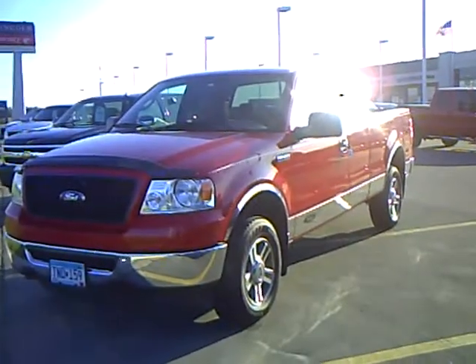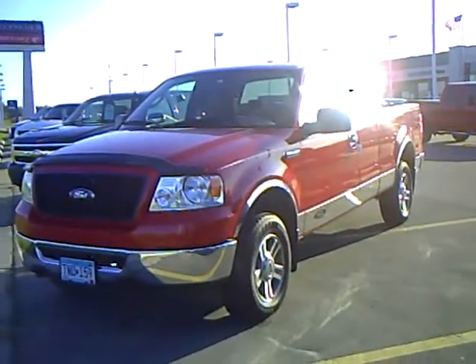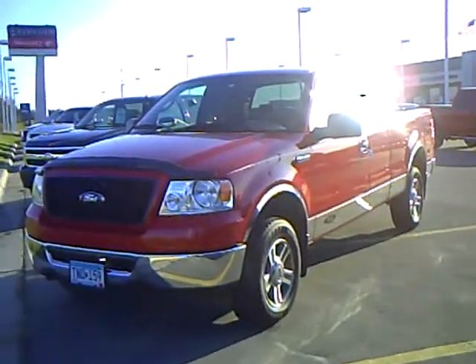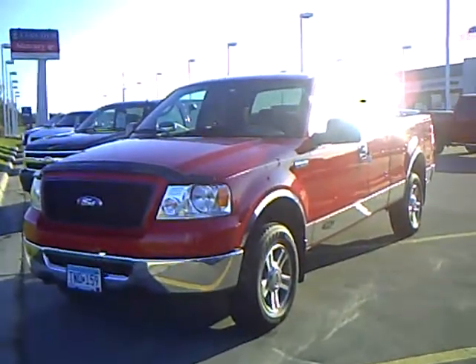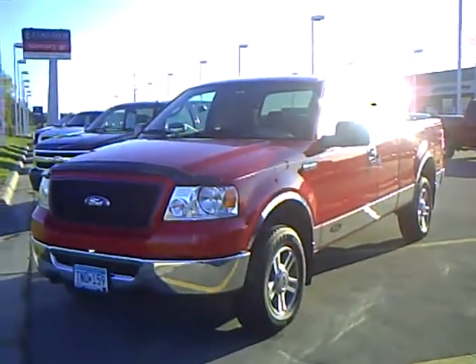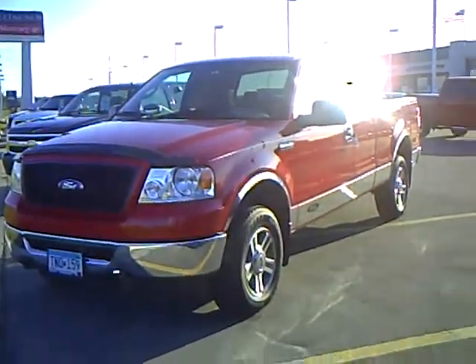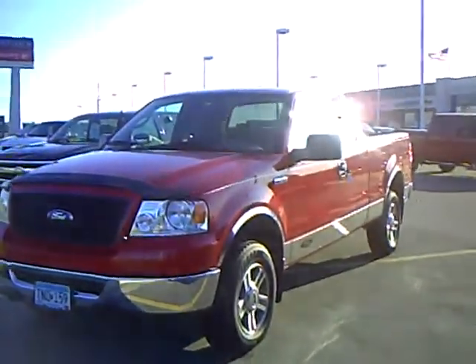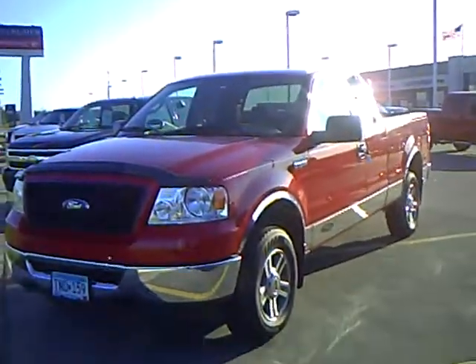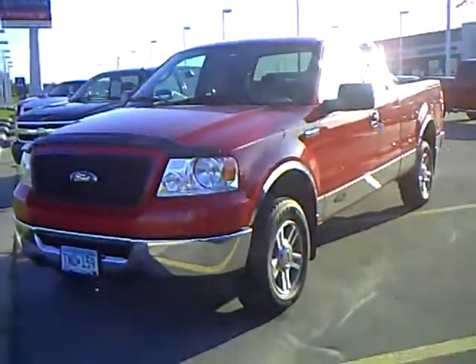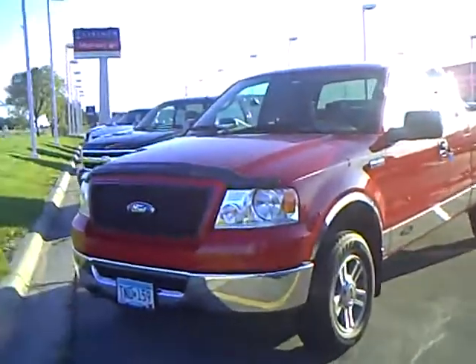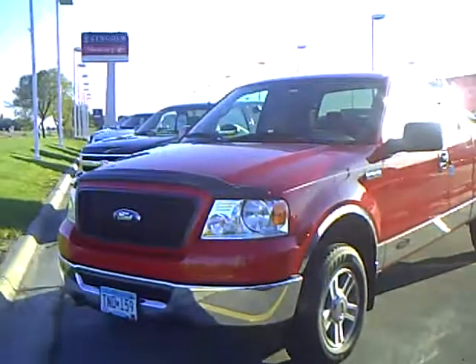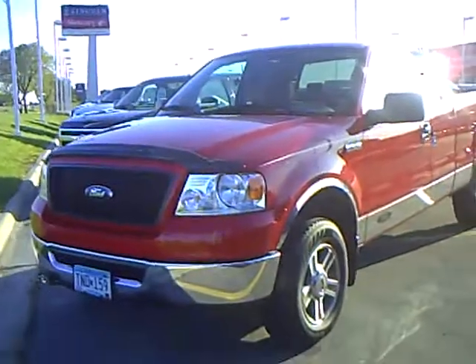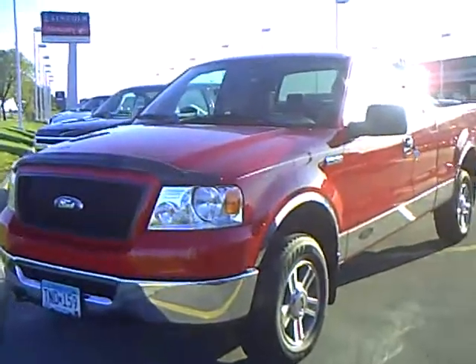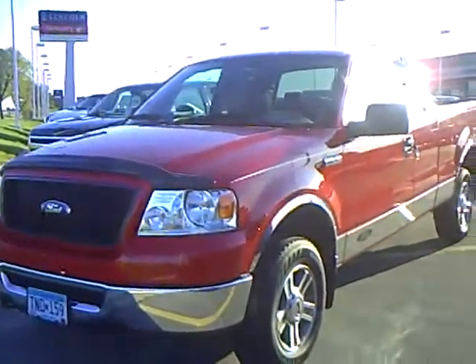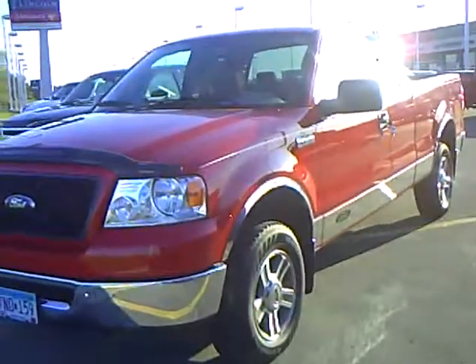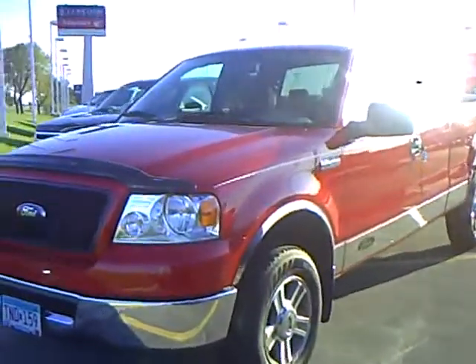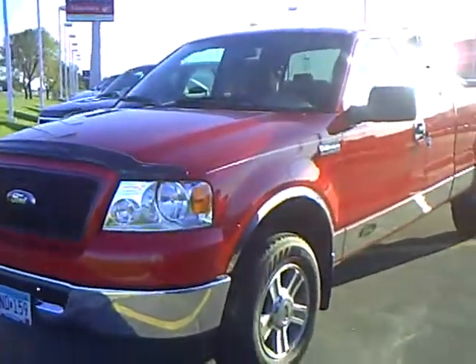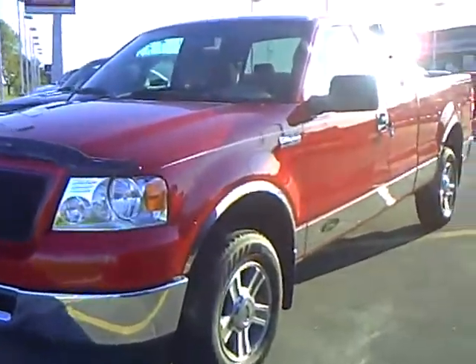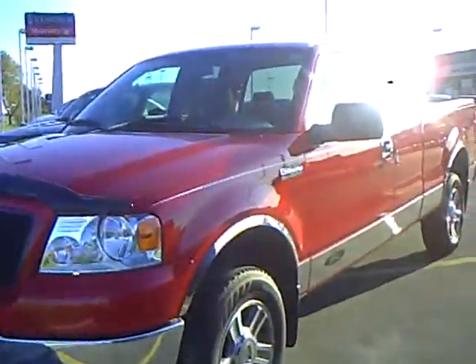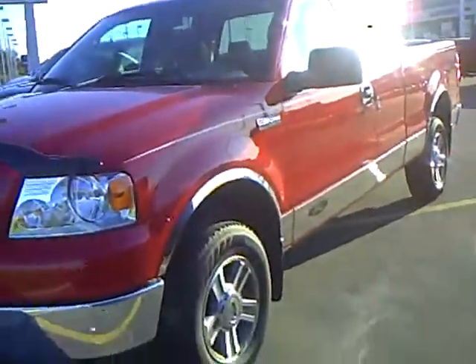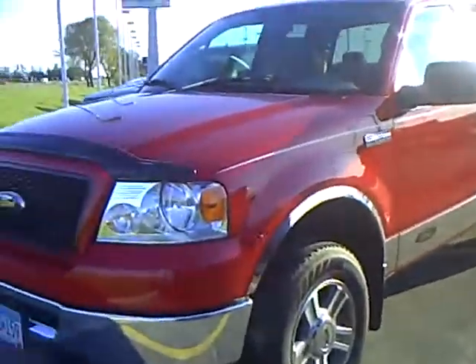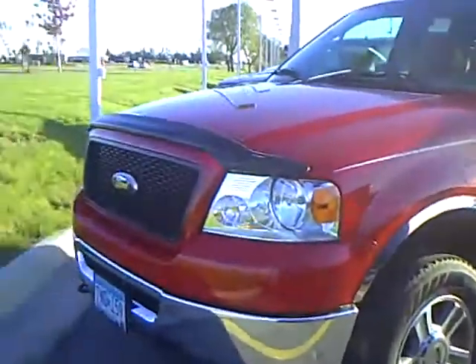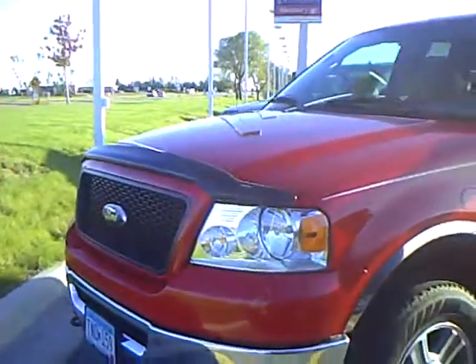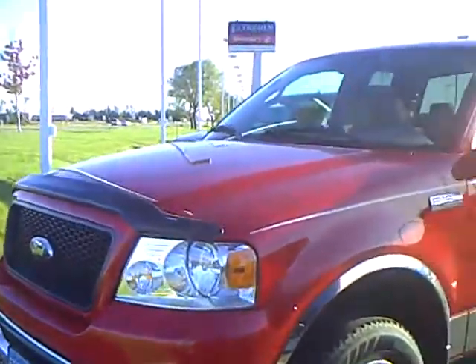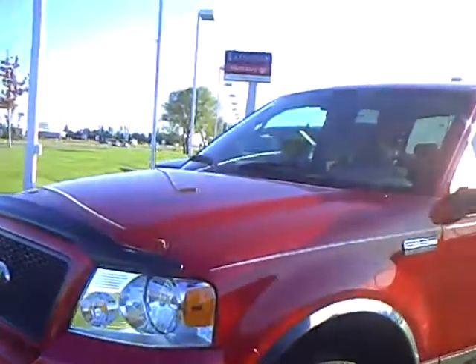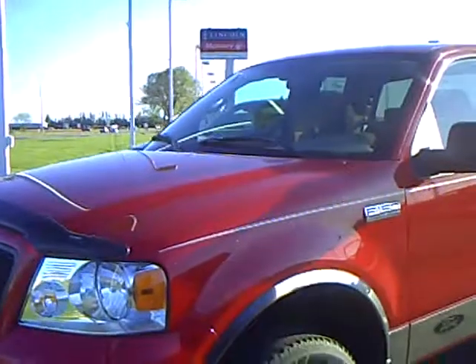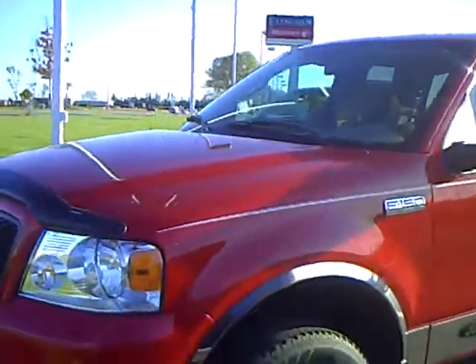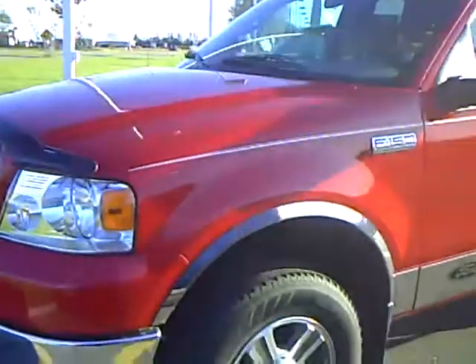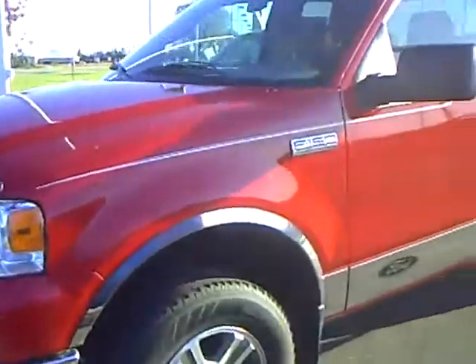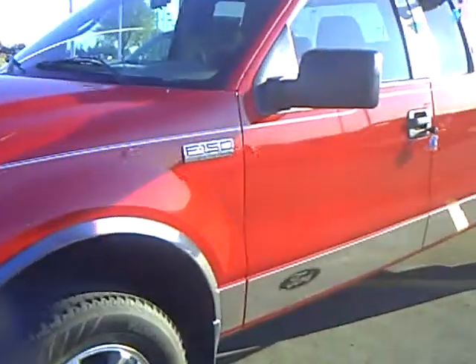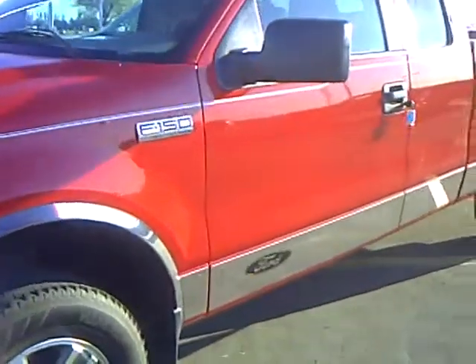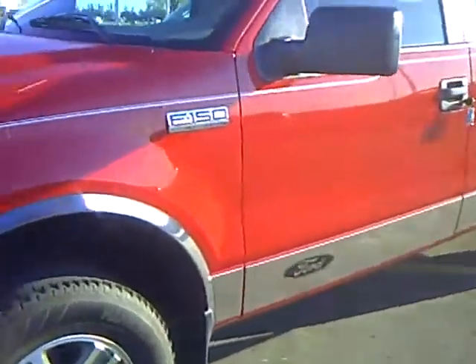Hi, my name is Heather Ernst at Mills Ford Jeep in Willmar. This is a 2006 Ford F-150 XLT. Your stock number is 3U-090189.